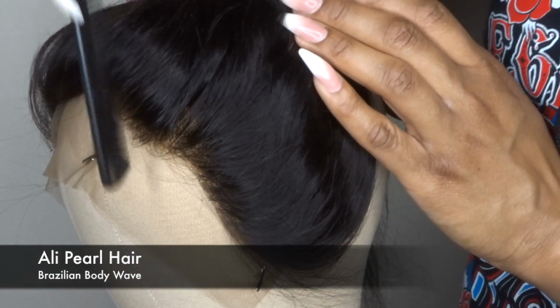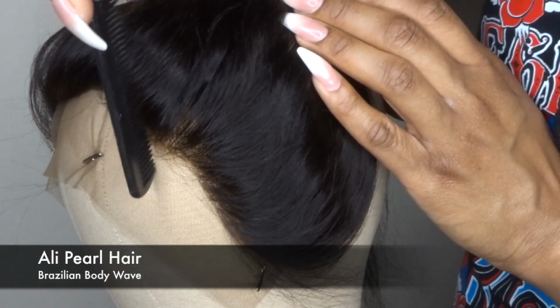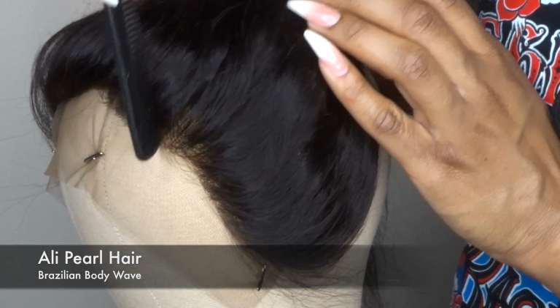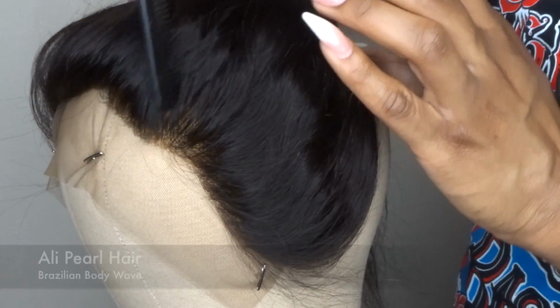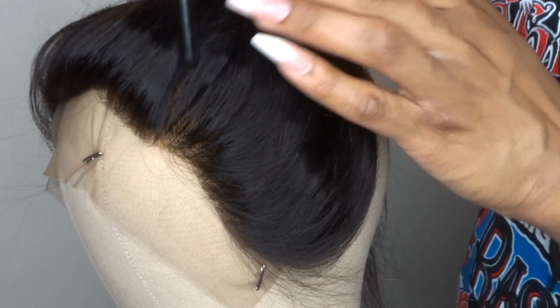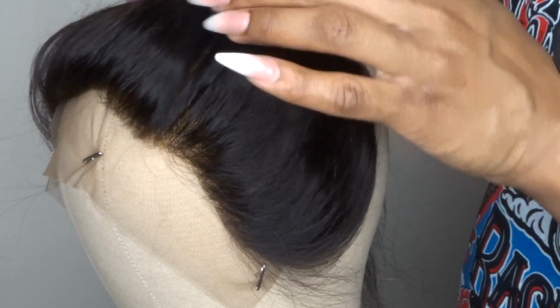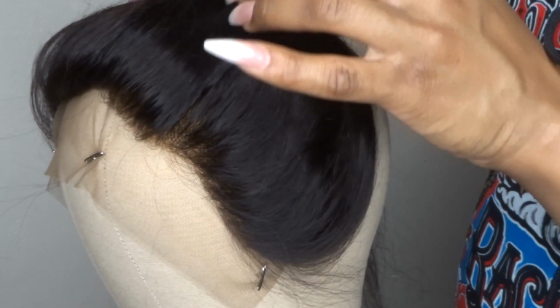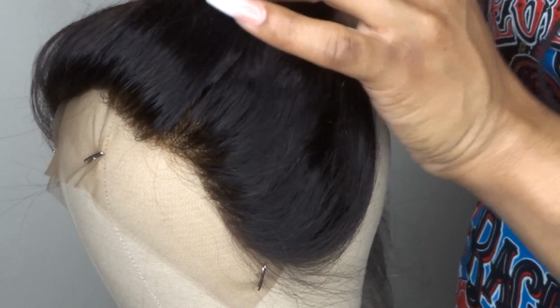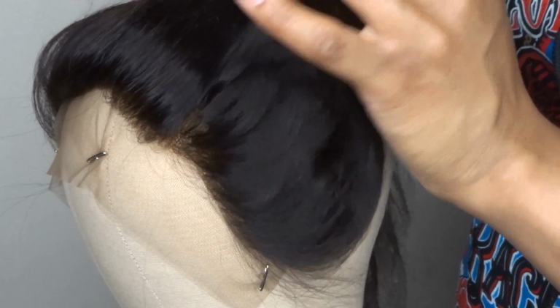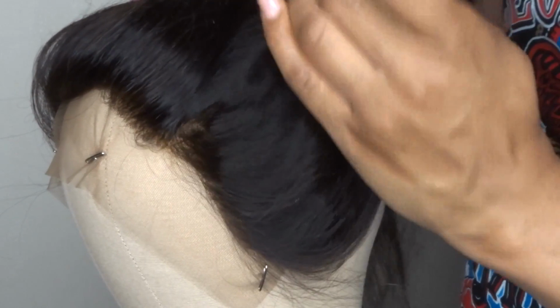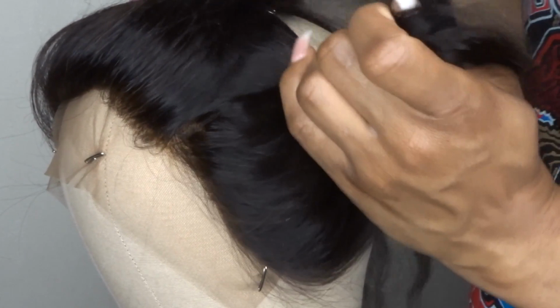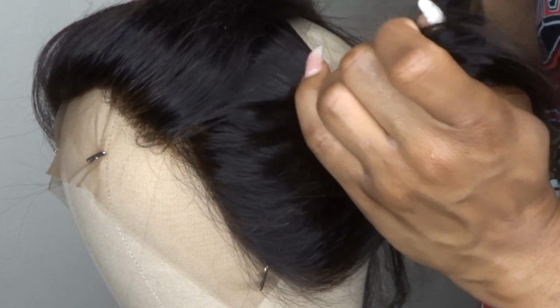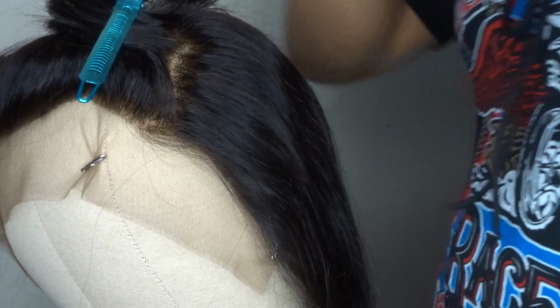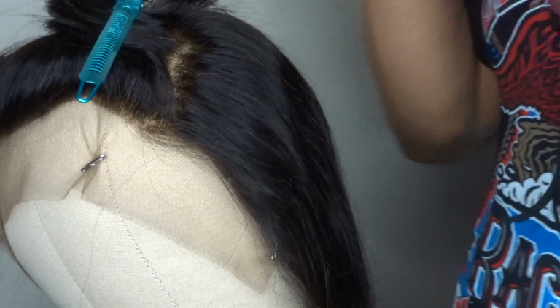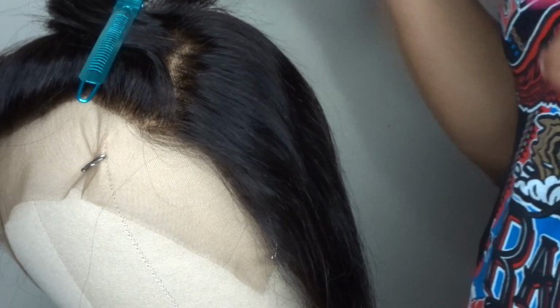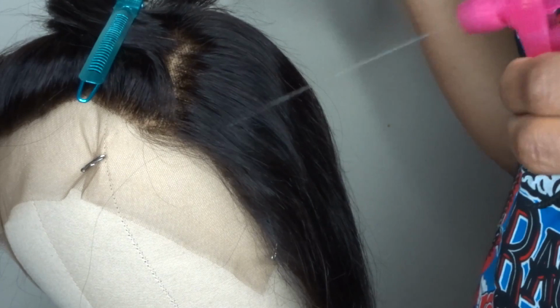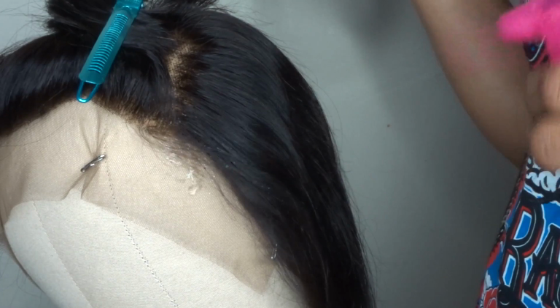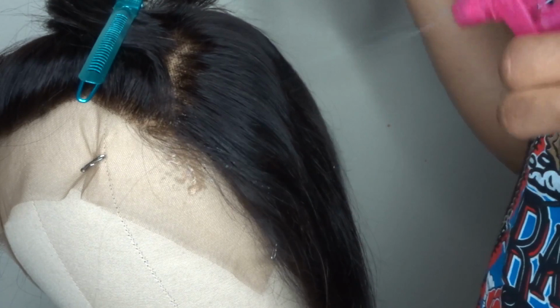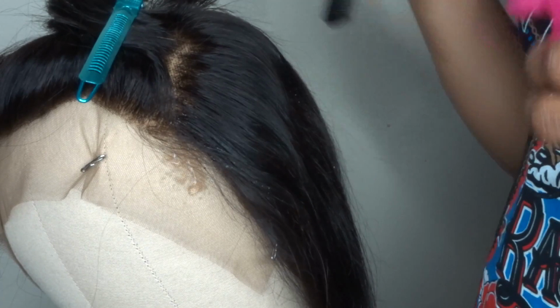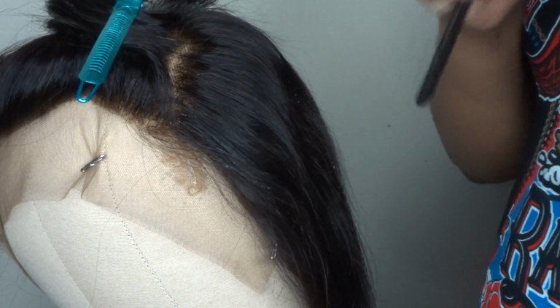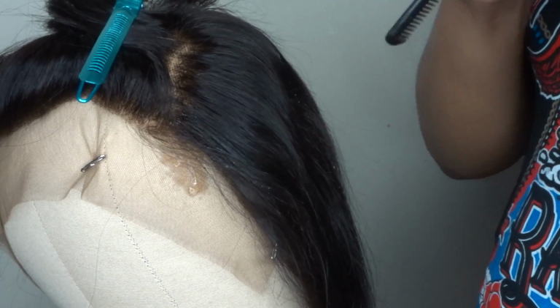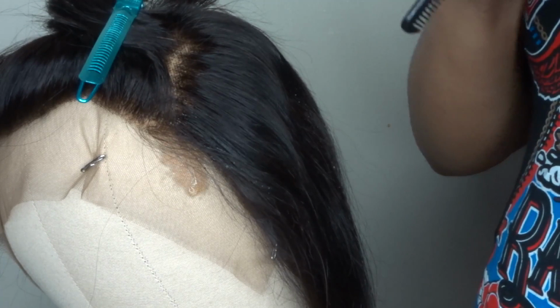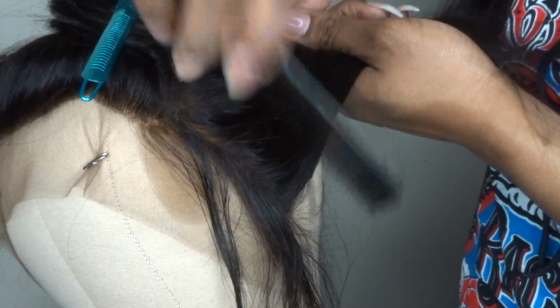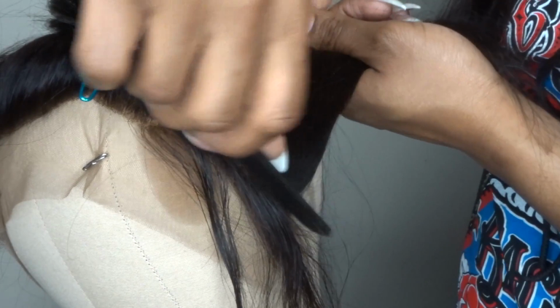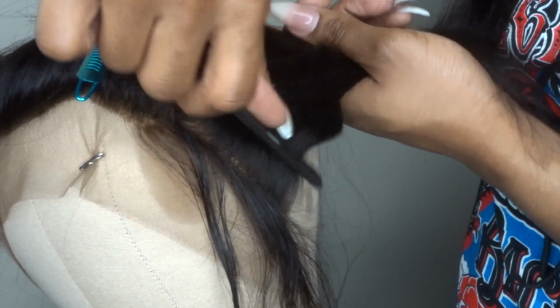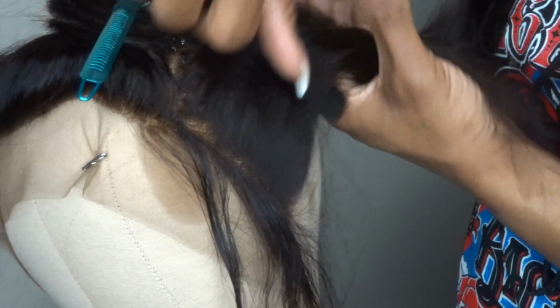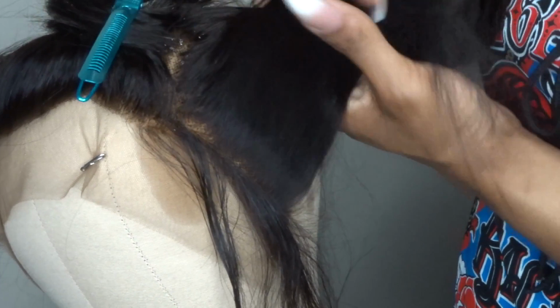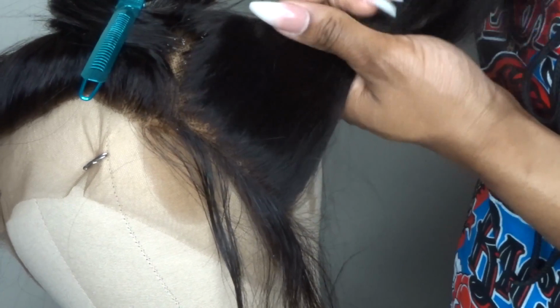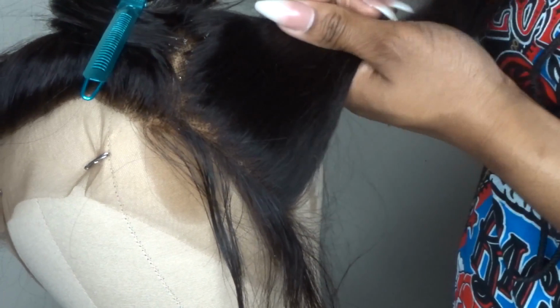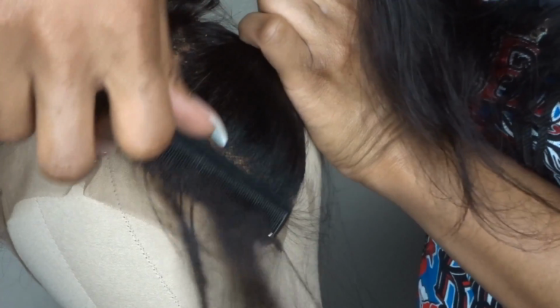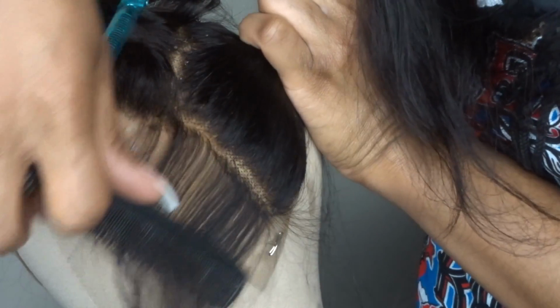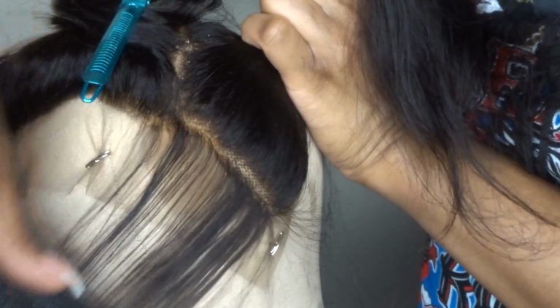After I securely tacked on my frontal, I'm going to go in with the comb and I'm going to section the hair. I always work in sections — it's just so much easier.